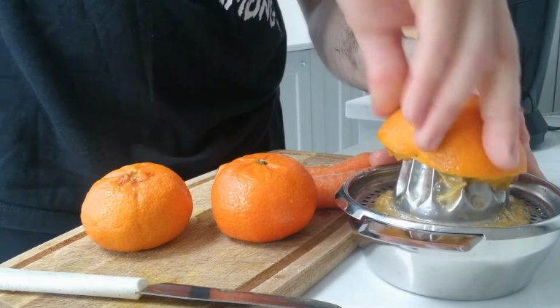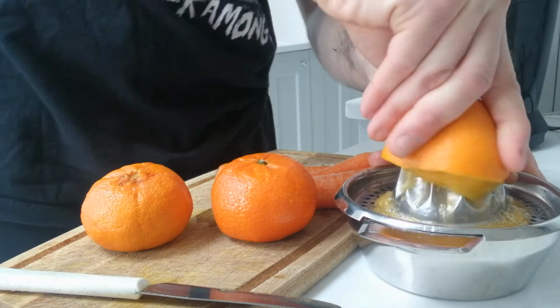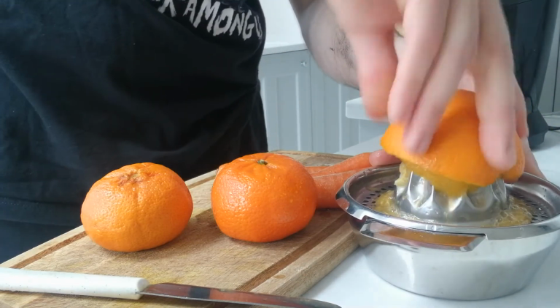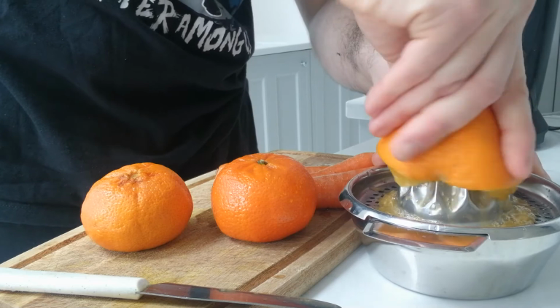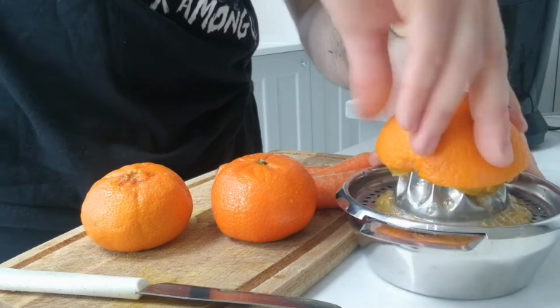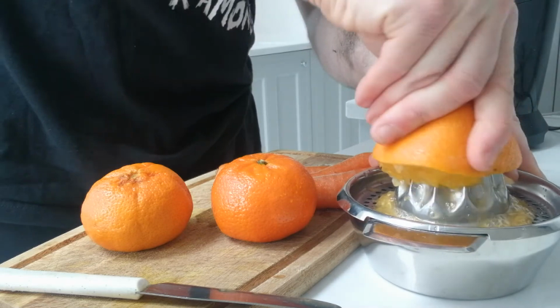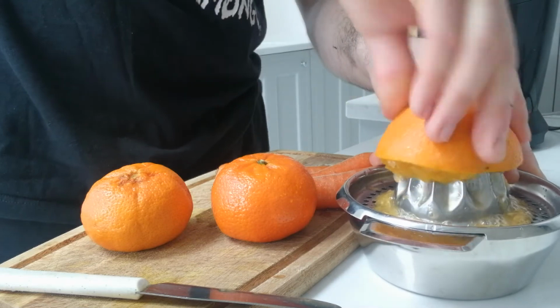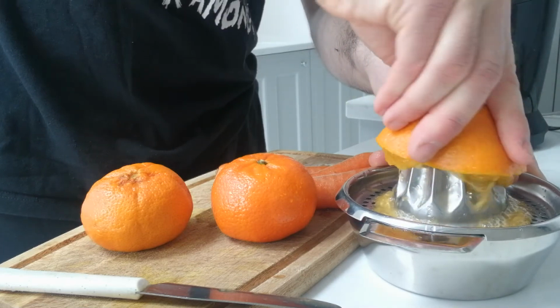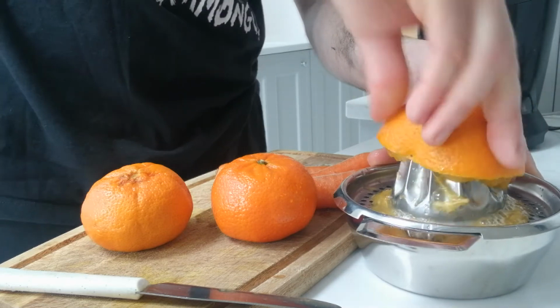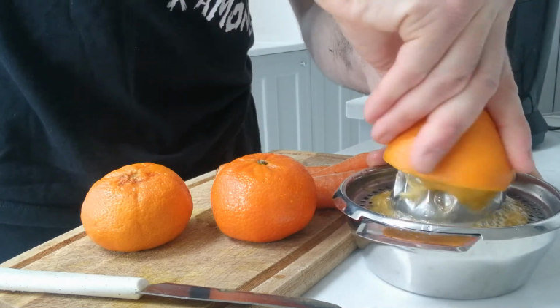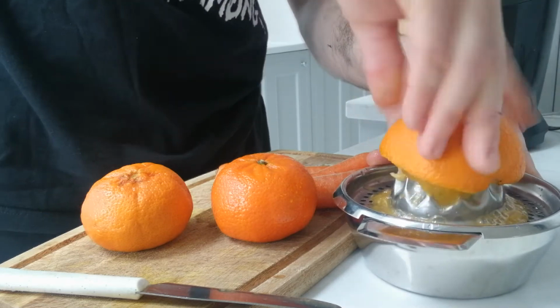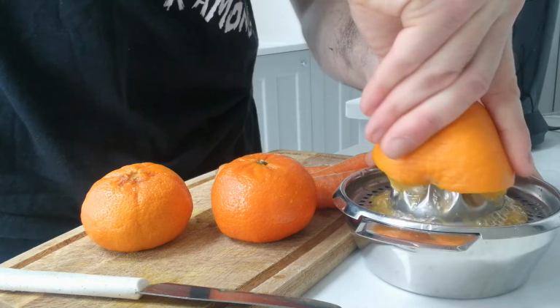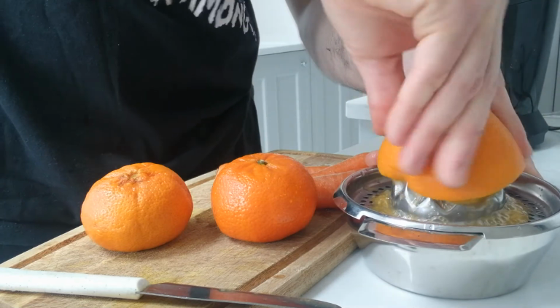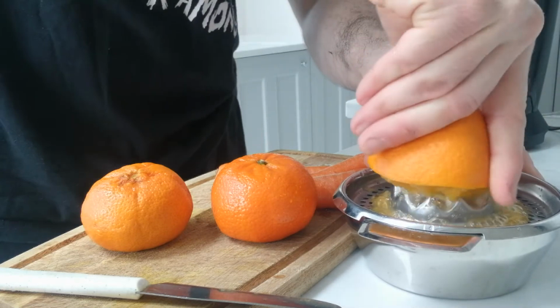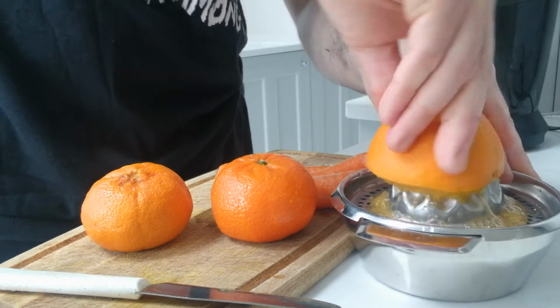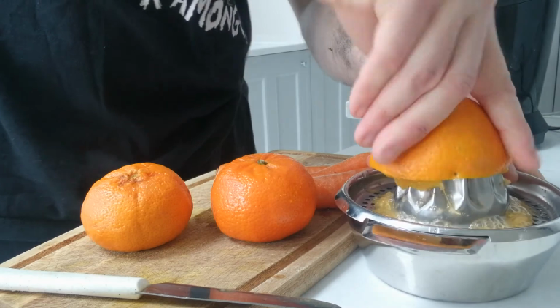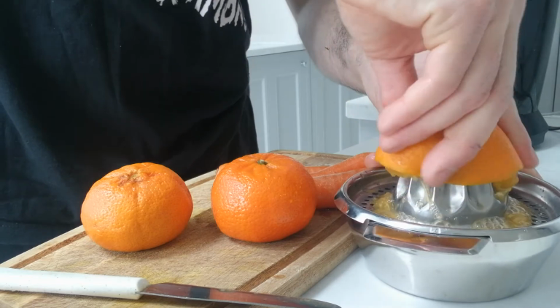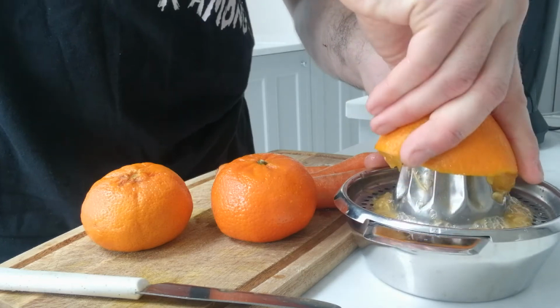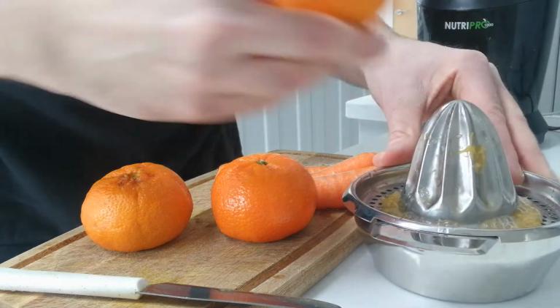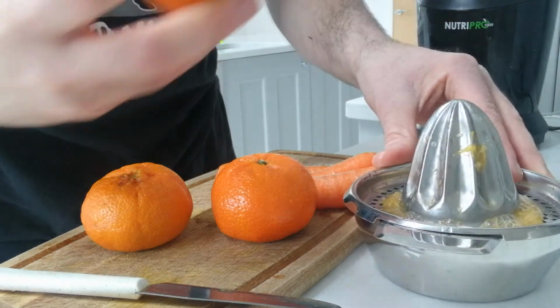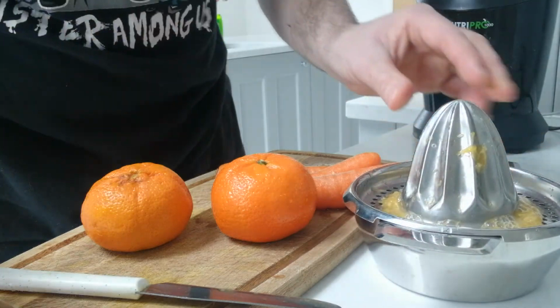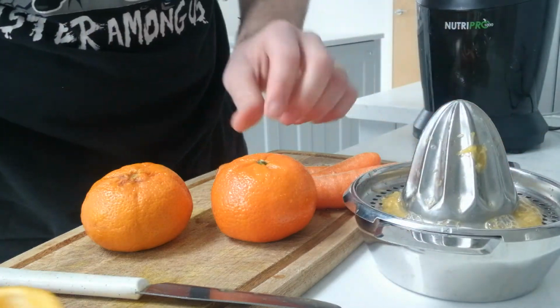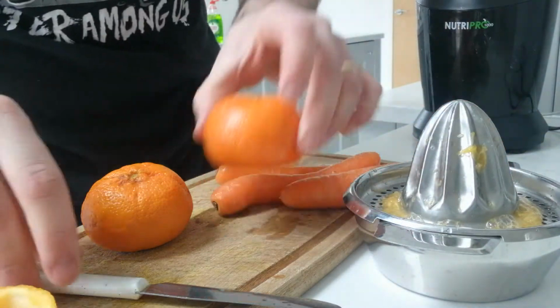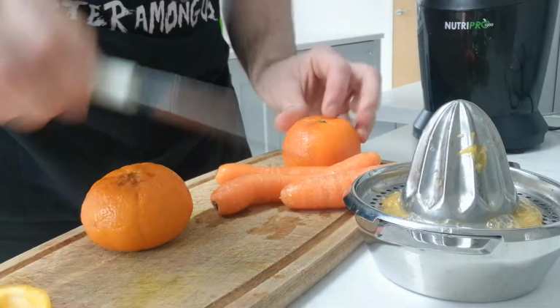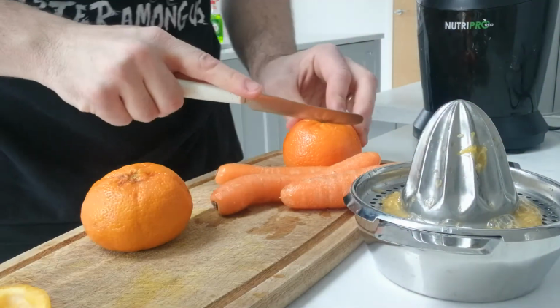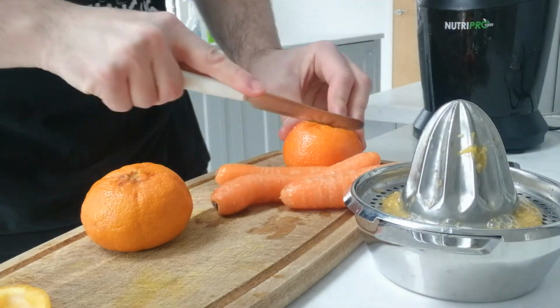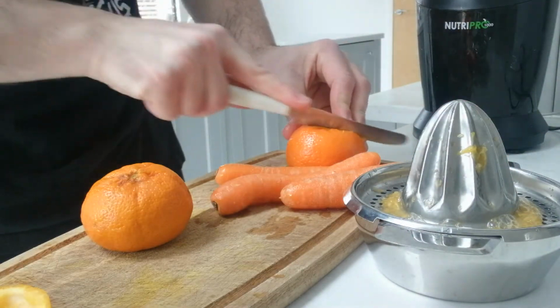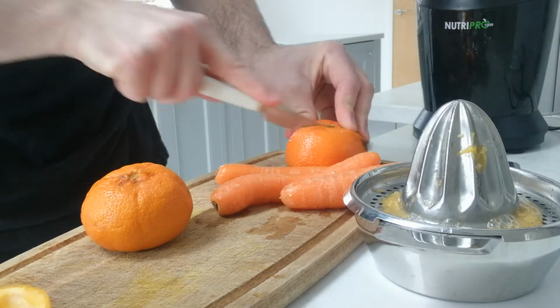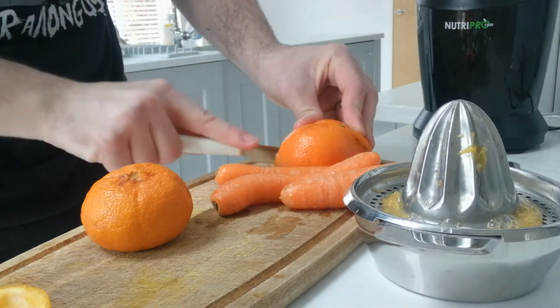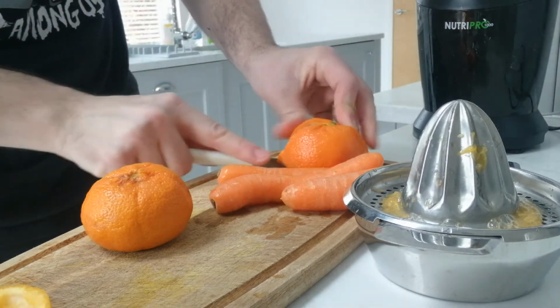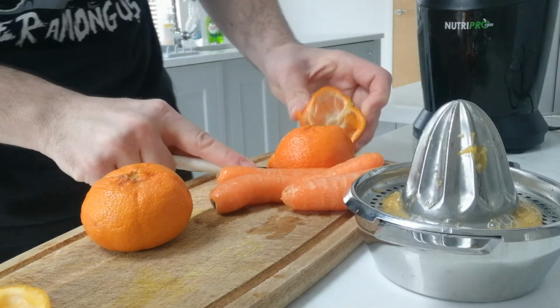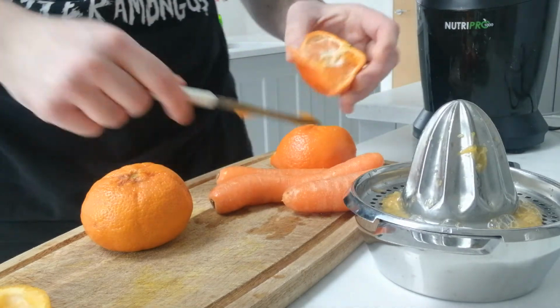I did a half-hour cycle this morning on the turbo — put my racer on a turbo bike, half hour, watched a couple of episodes of Brooklyn Nine-Nine. Did the trick, good.